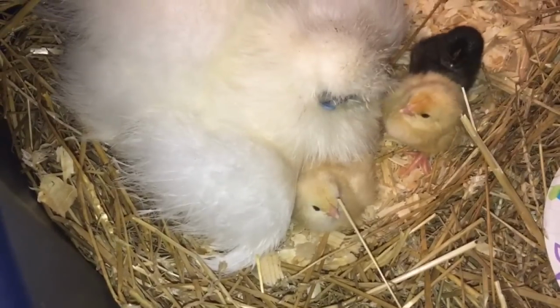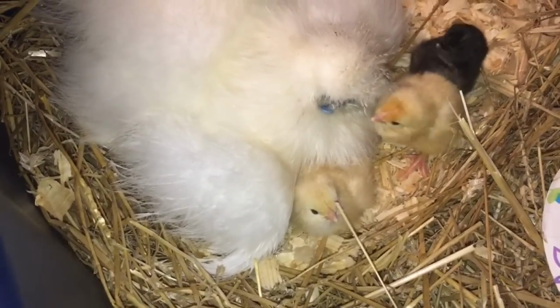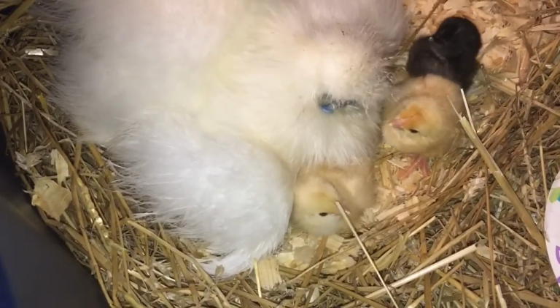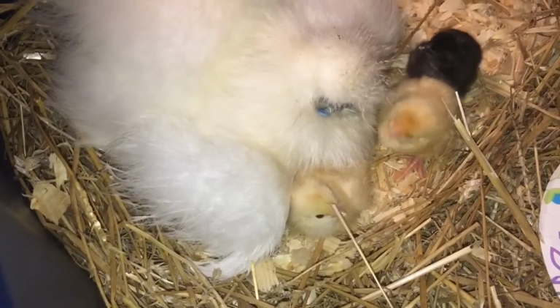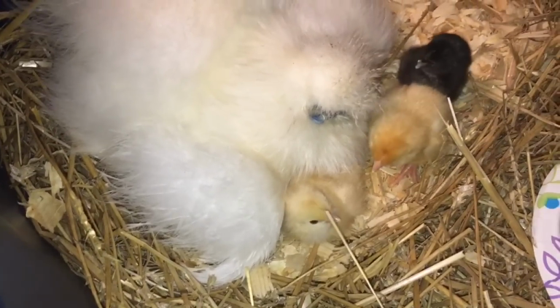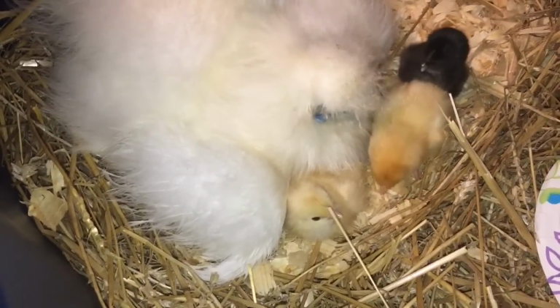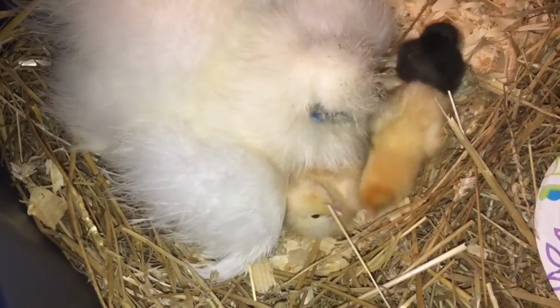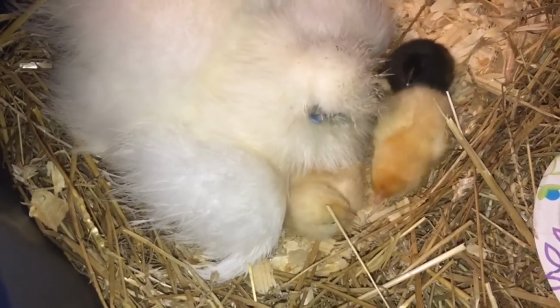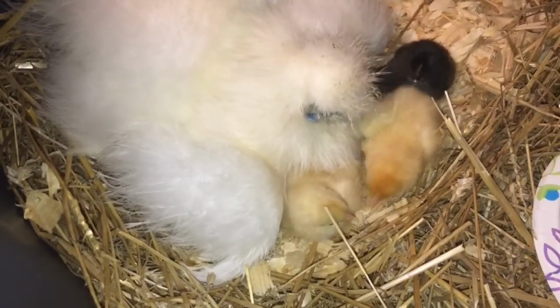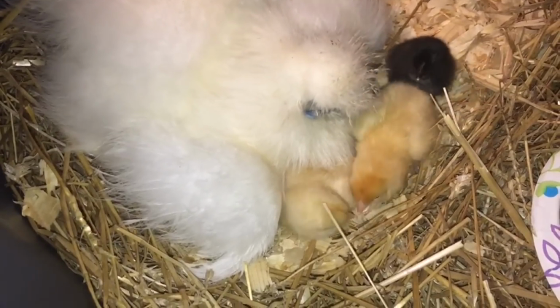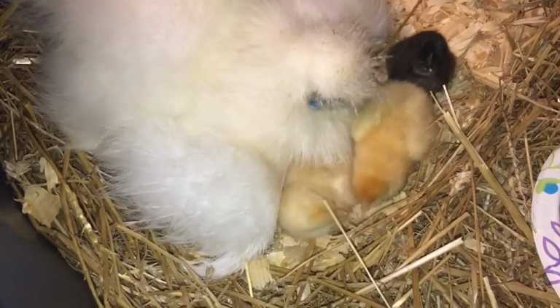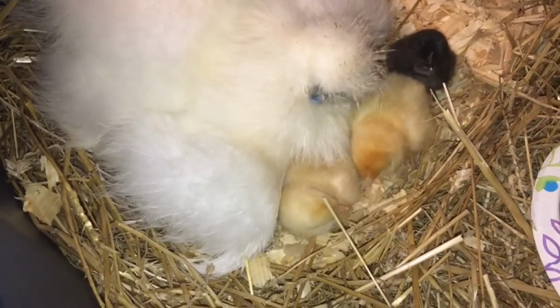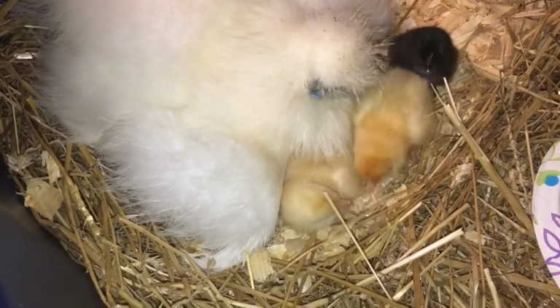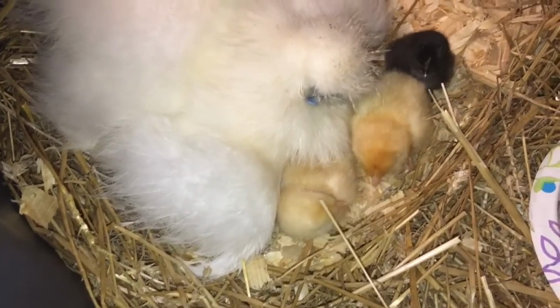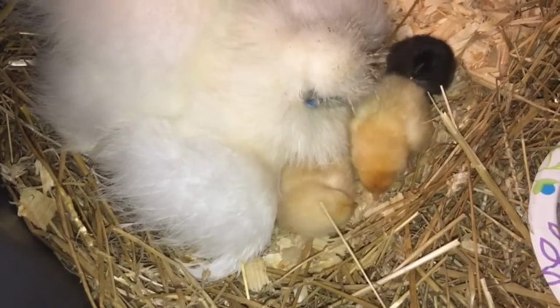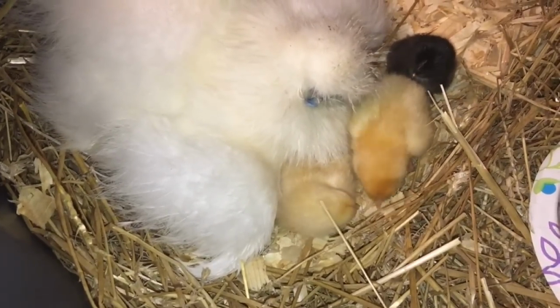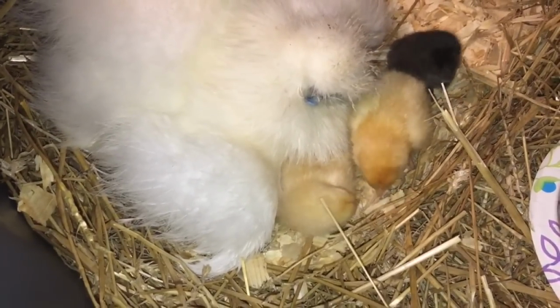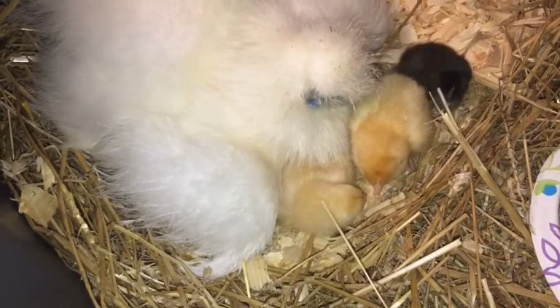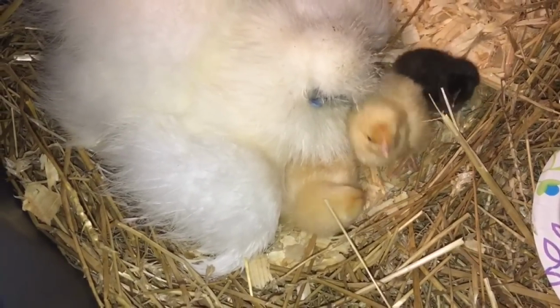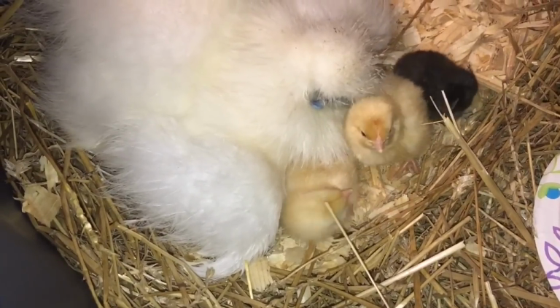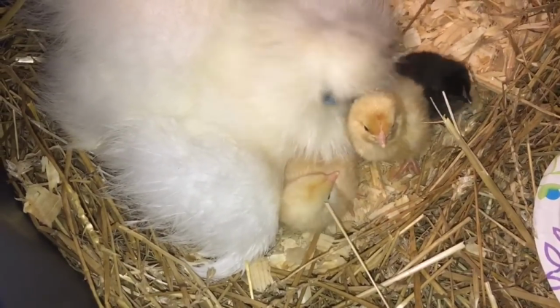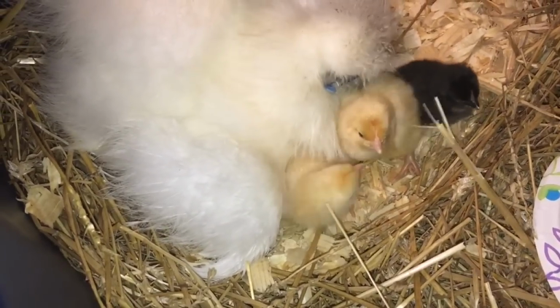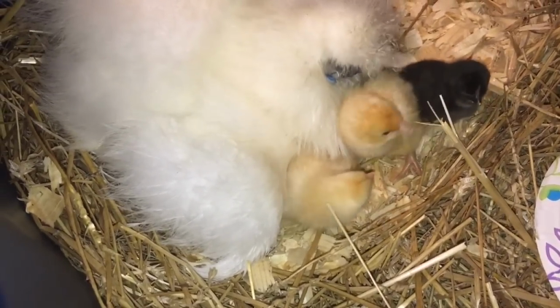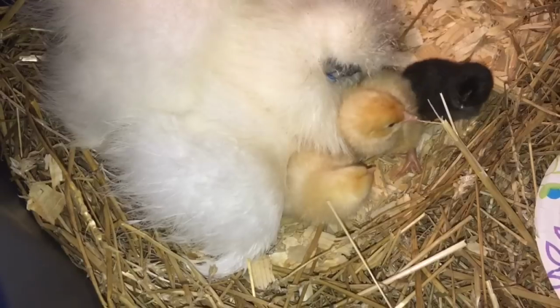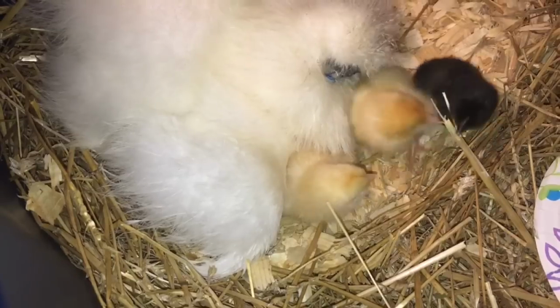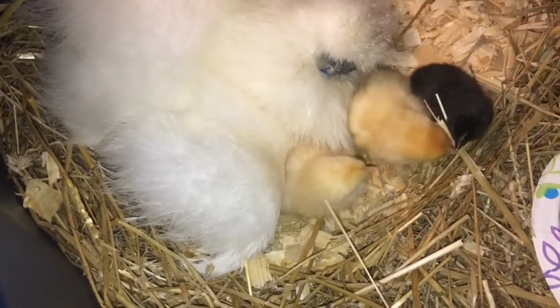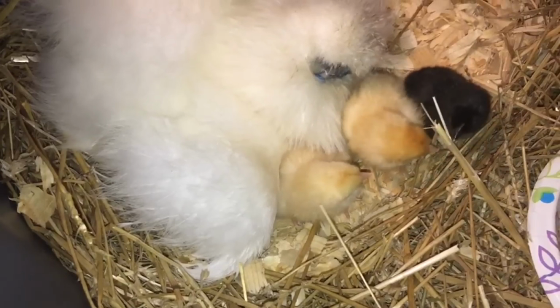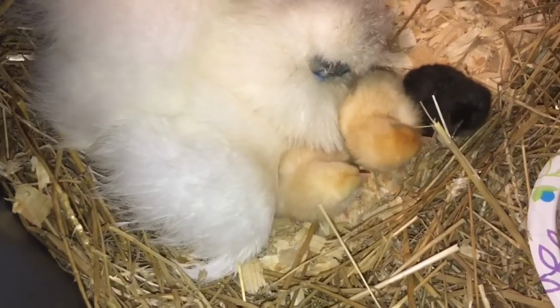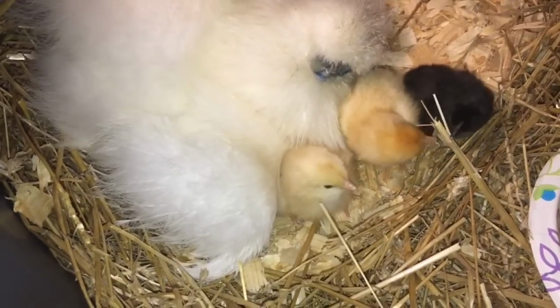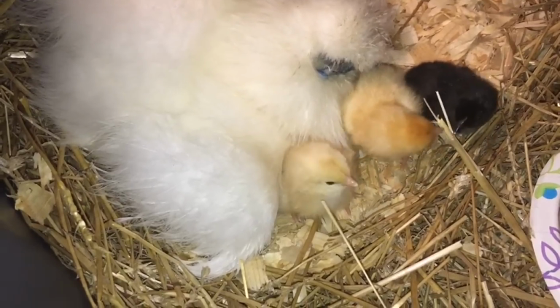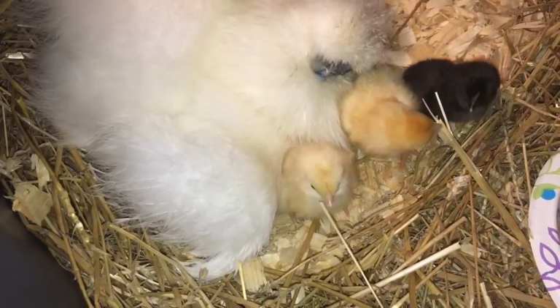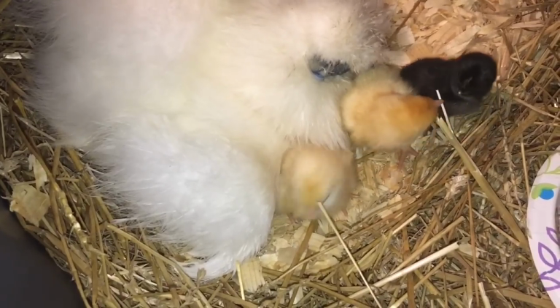When she went into that lockdown mode, she herself has pretty much ignored the food and water — they have not been bothered. She's been very, very committed.